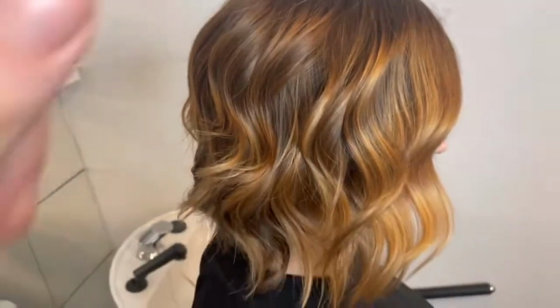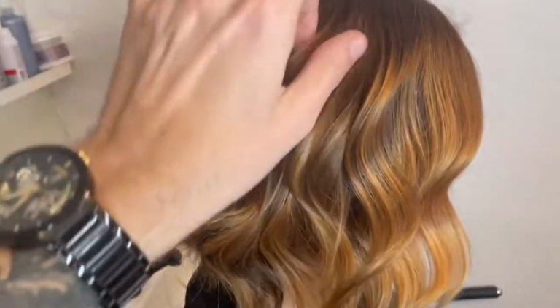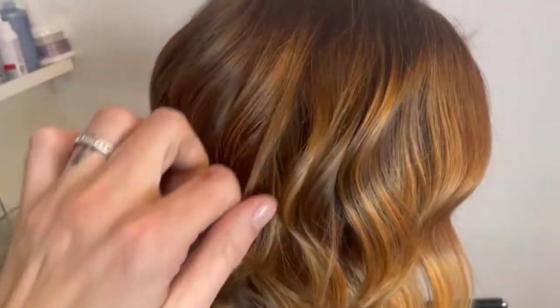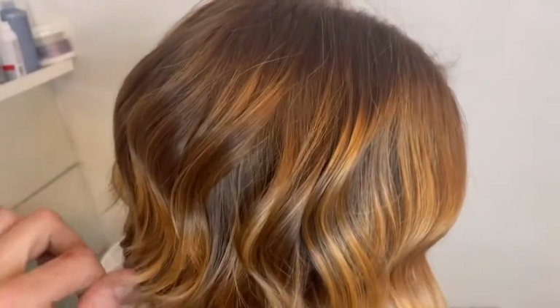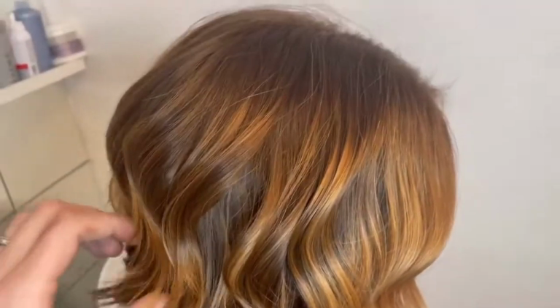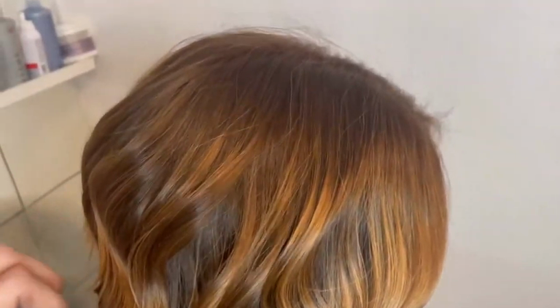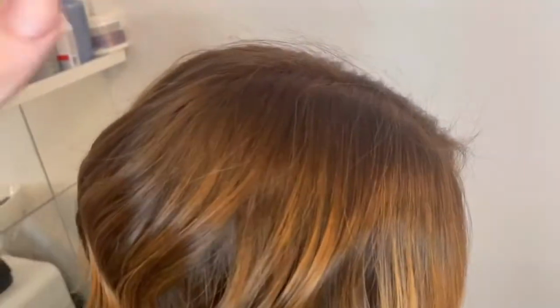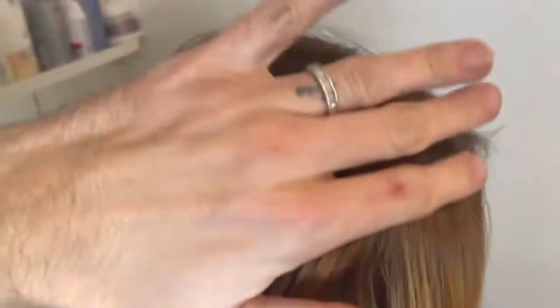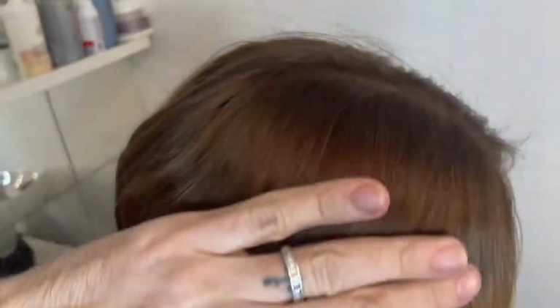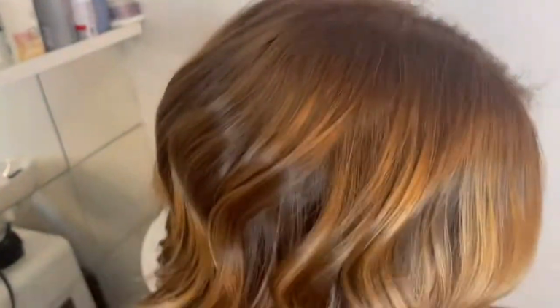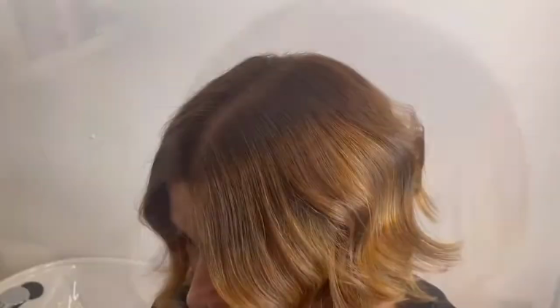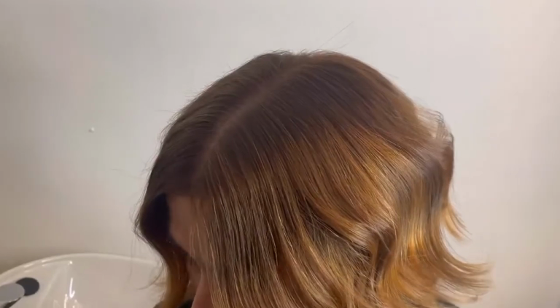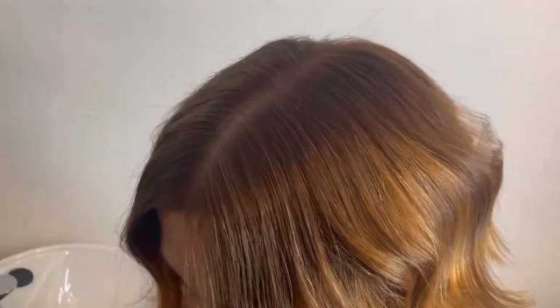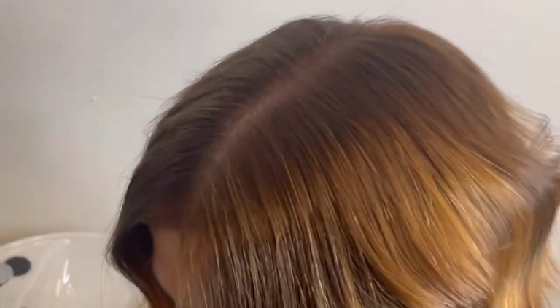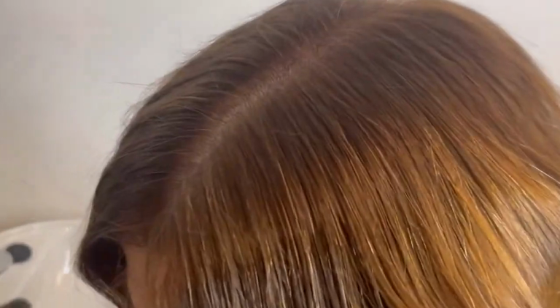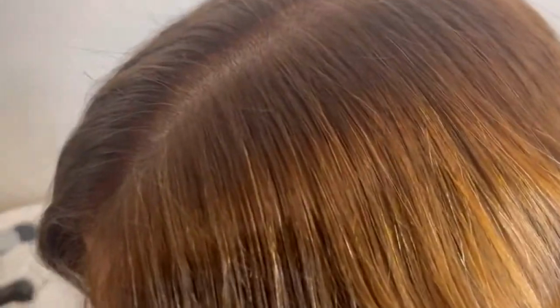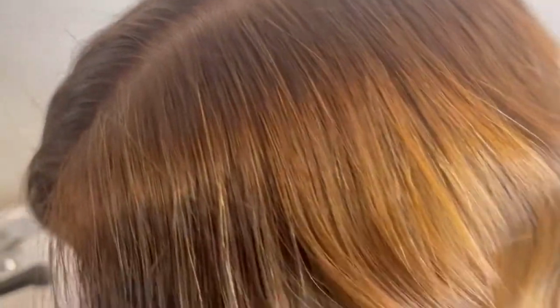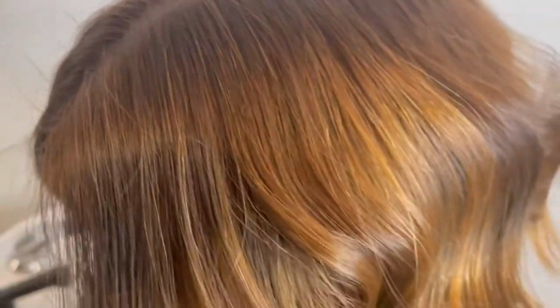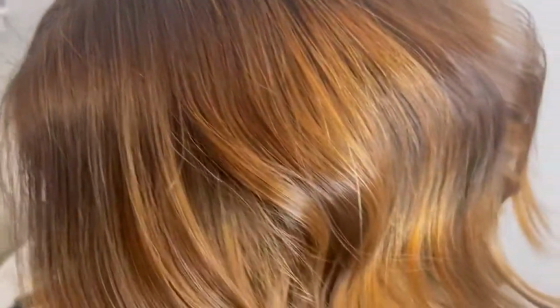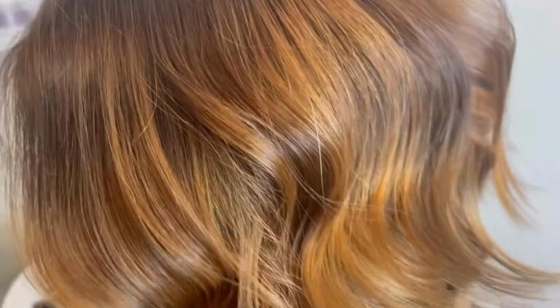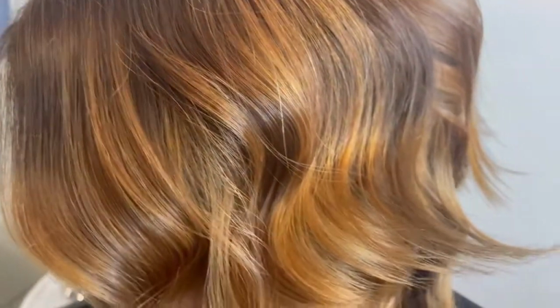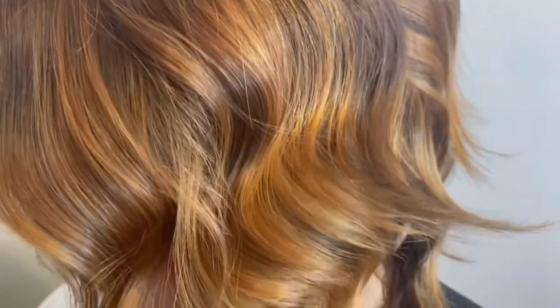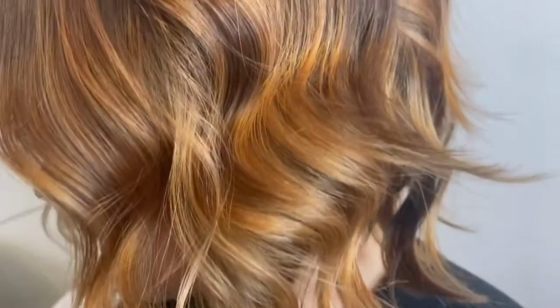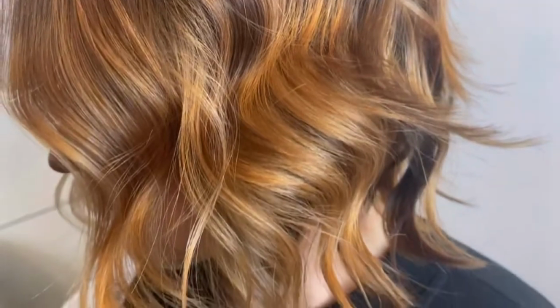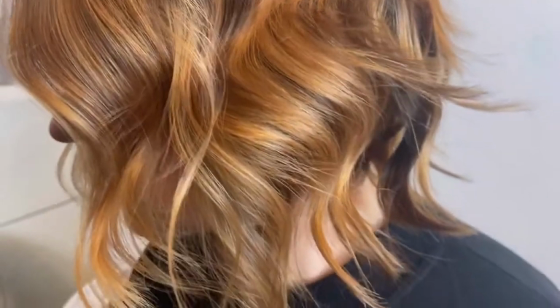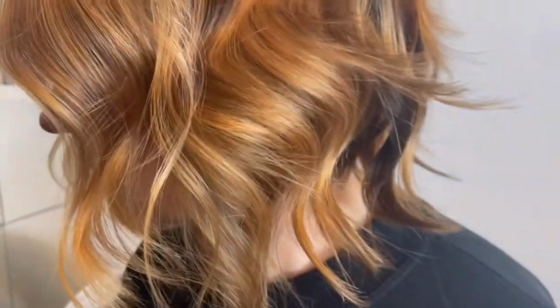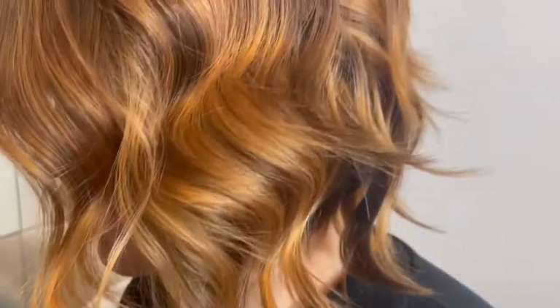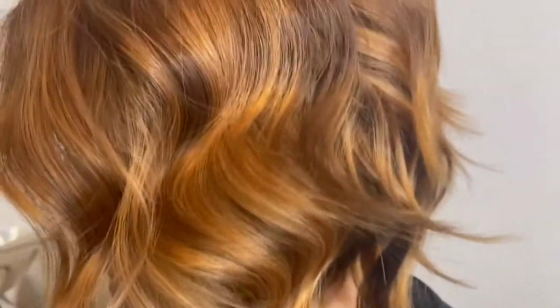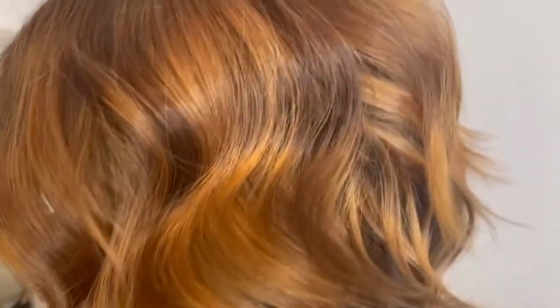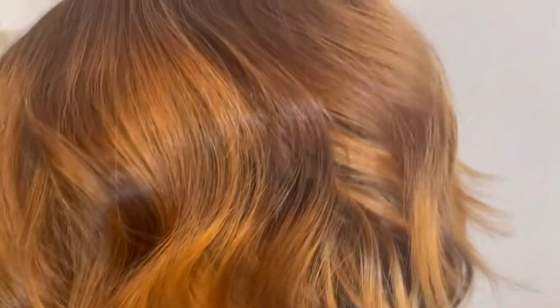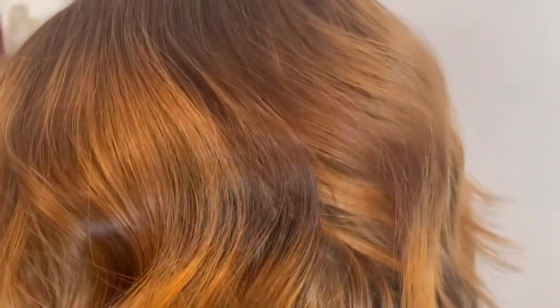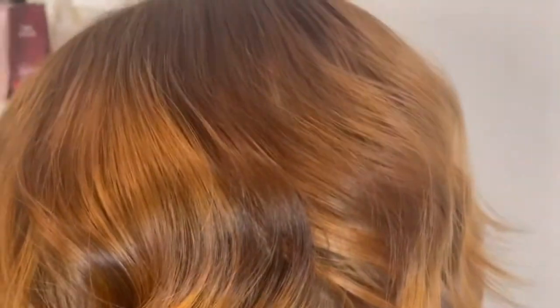Here you can see all the dimension that the lightened areas have brought through it — the perfect coverage using Illumina Colour on the grey roots area and all the dimension through the back and sides.